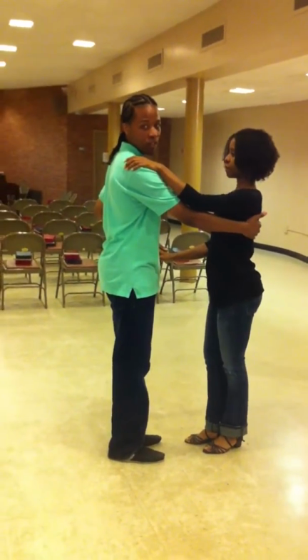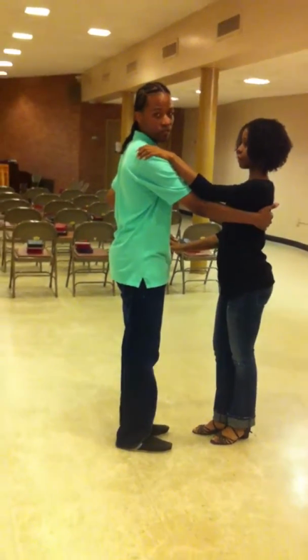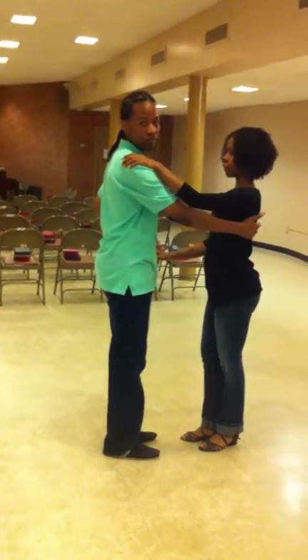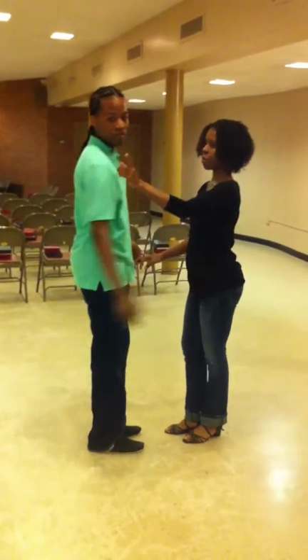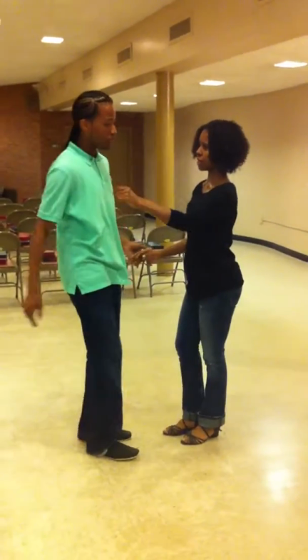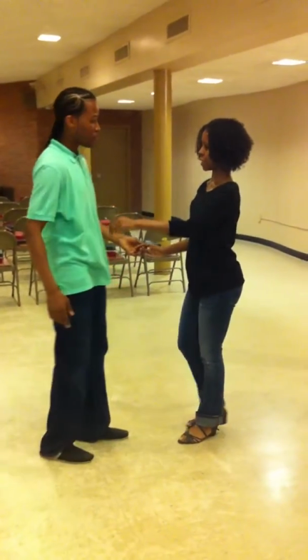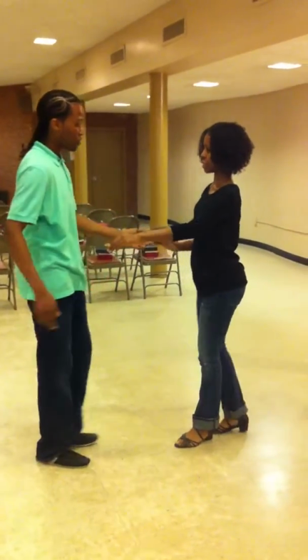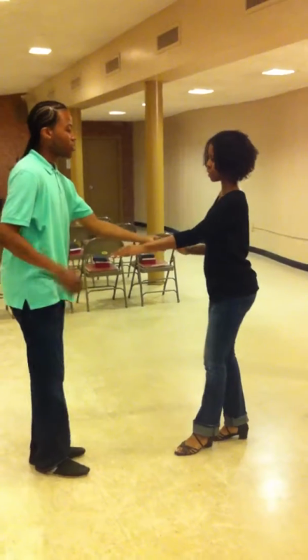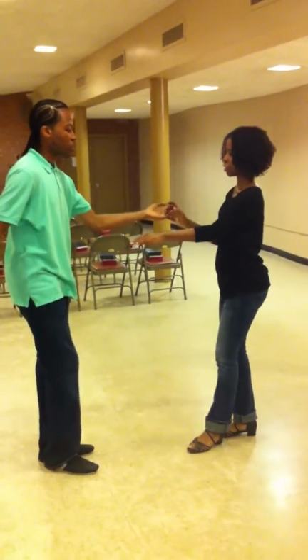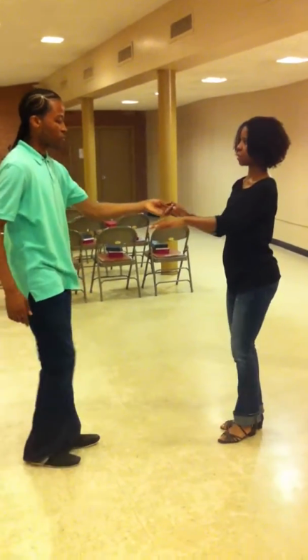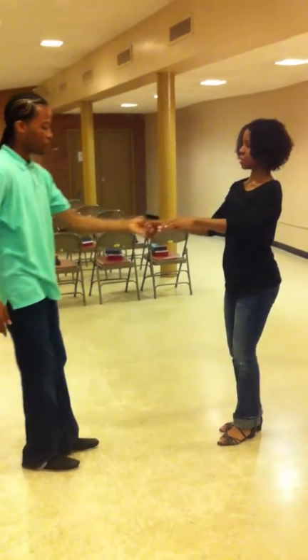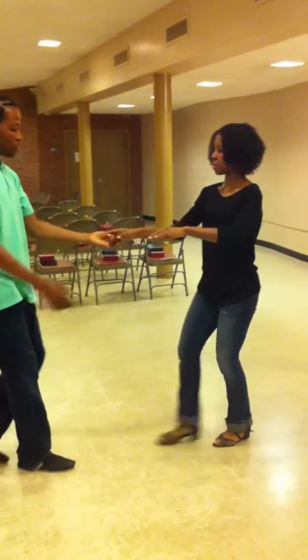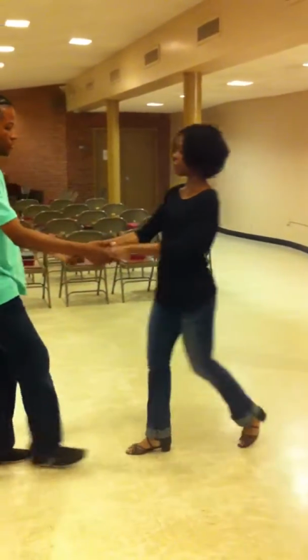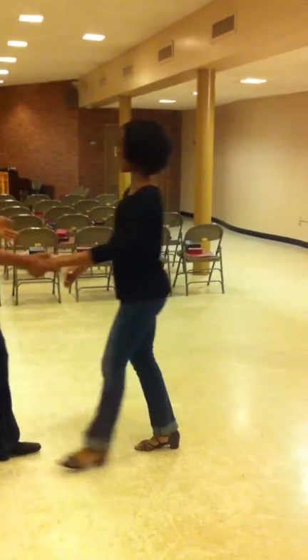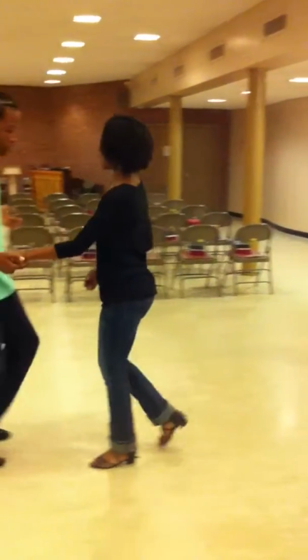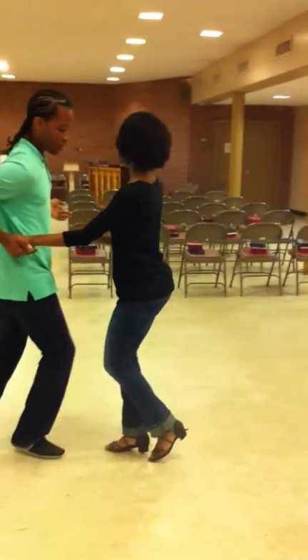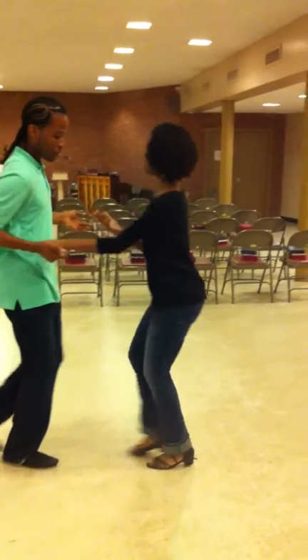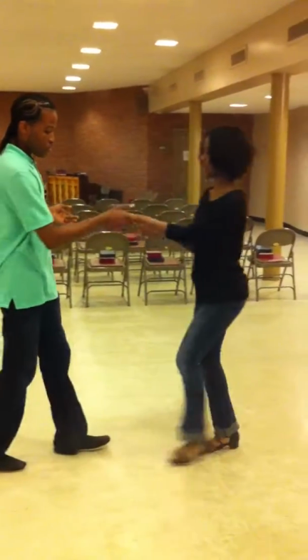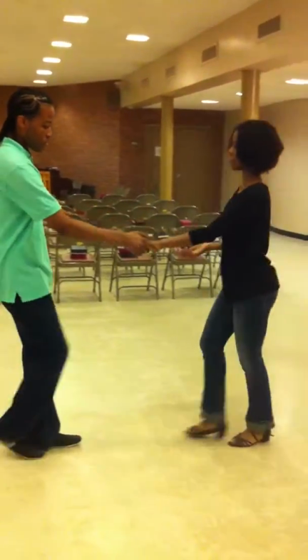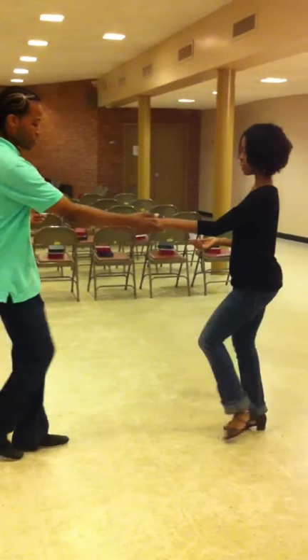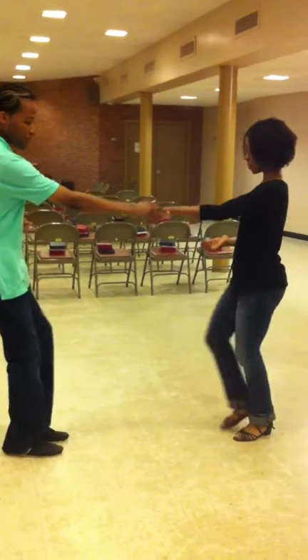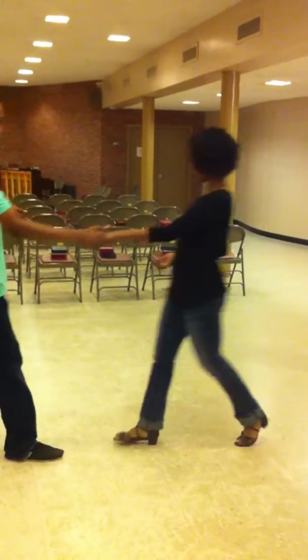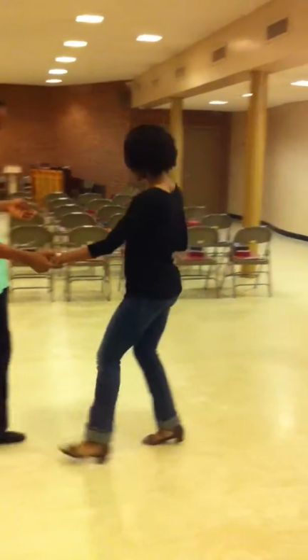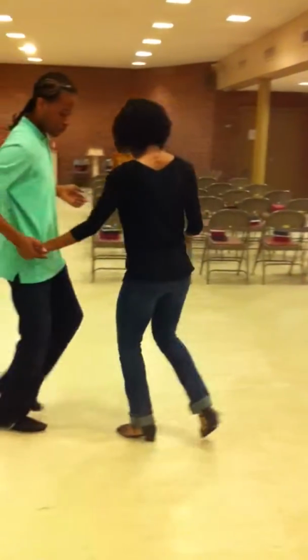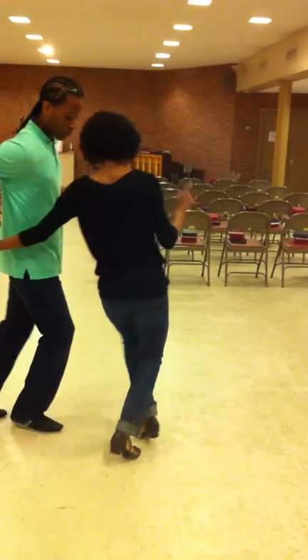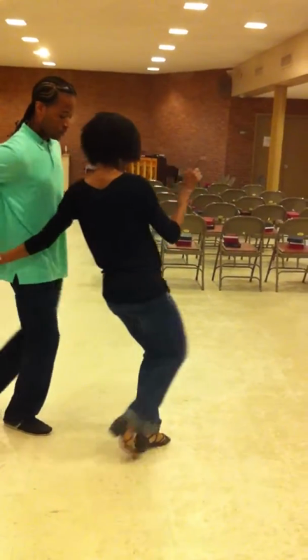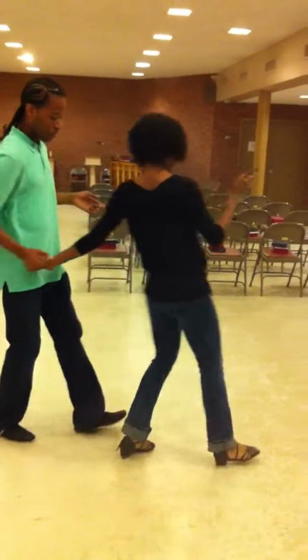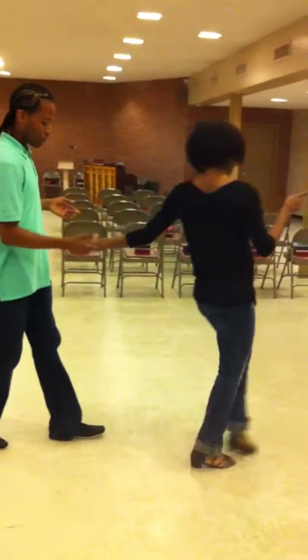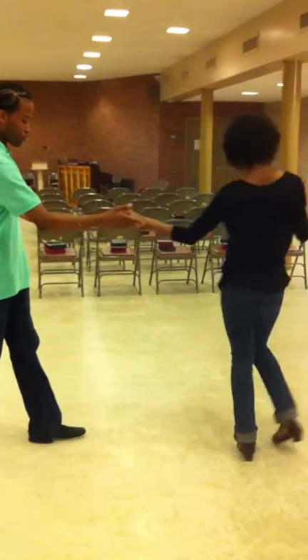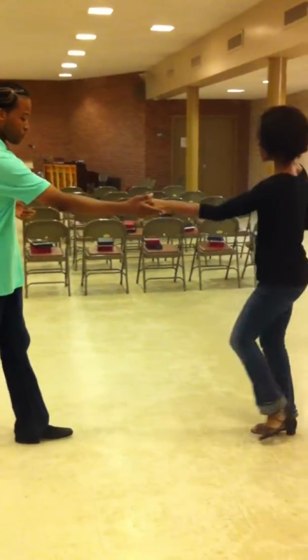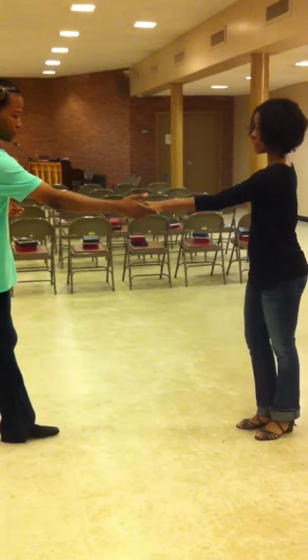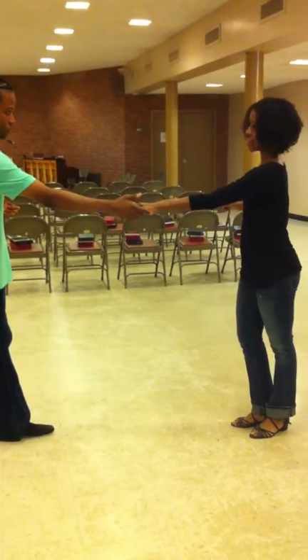Alright, got it. And one more for the ladies. So with the one hand lead — you can do this on the one hand lead. The guys are ready to sugar push. One, two, three — go the other direction.